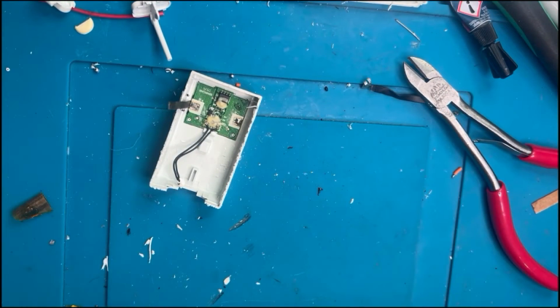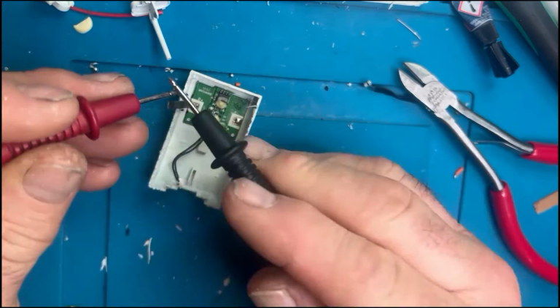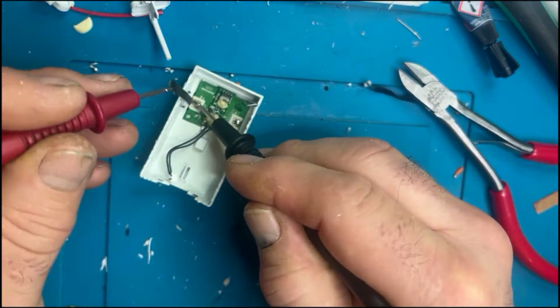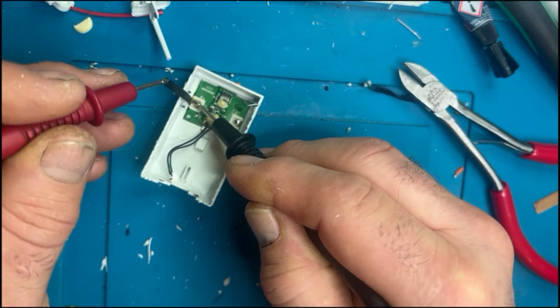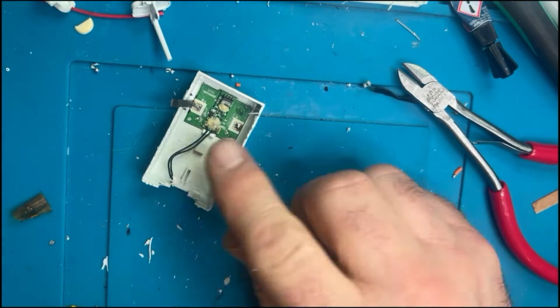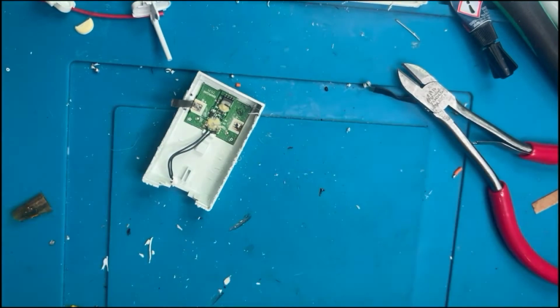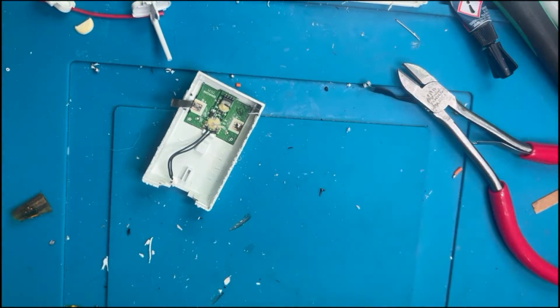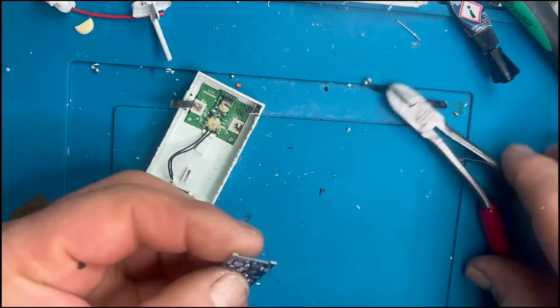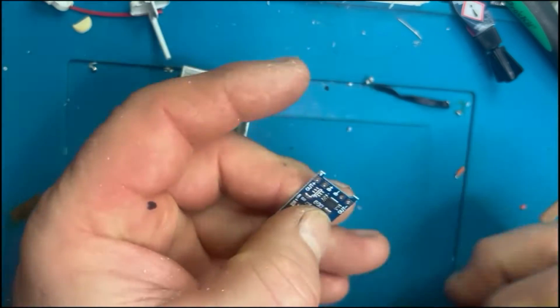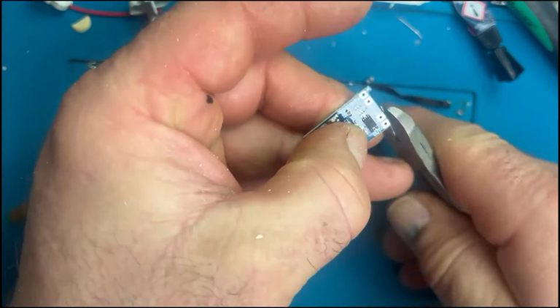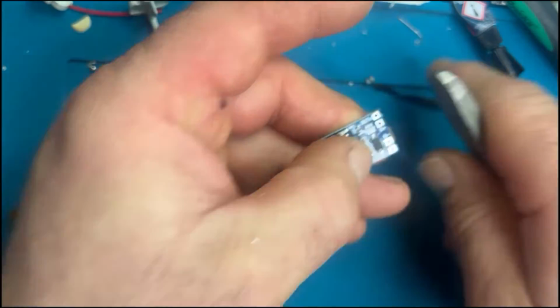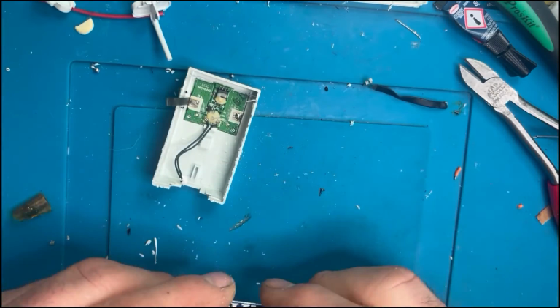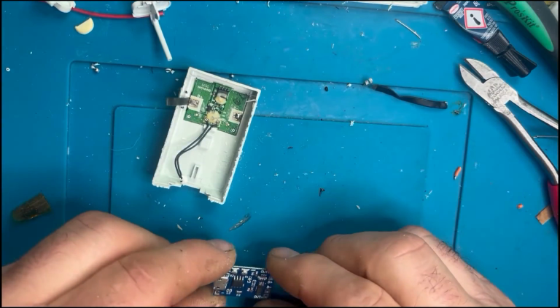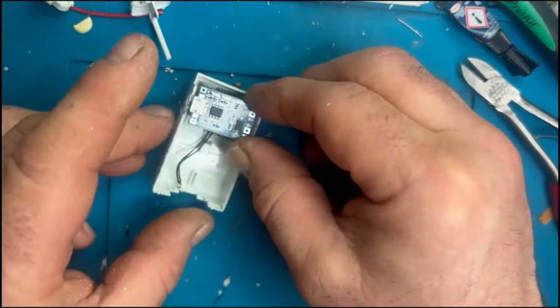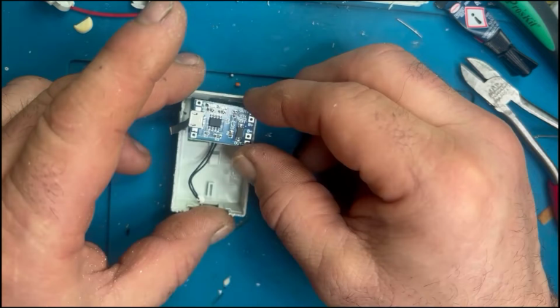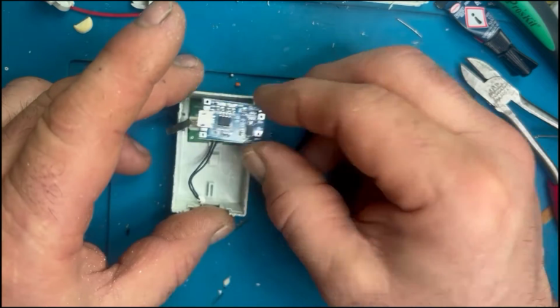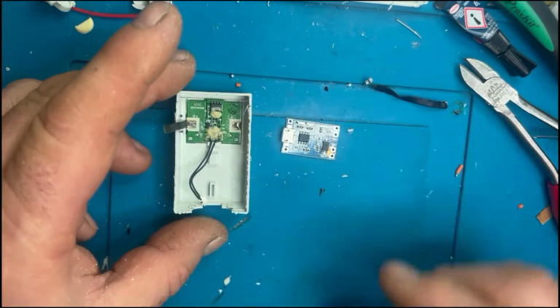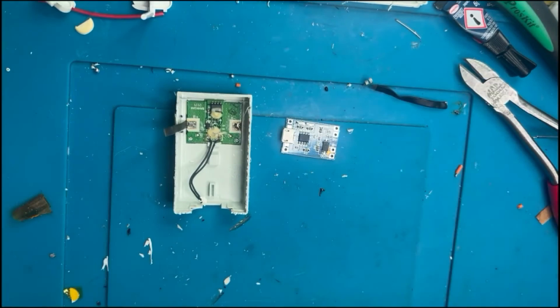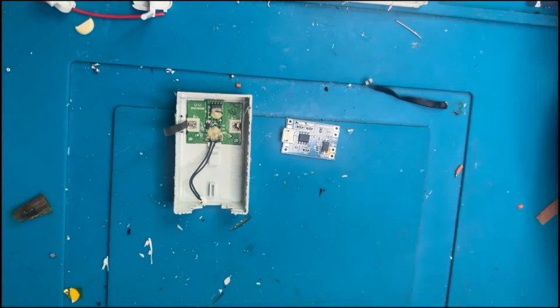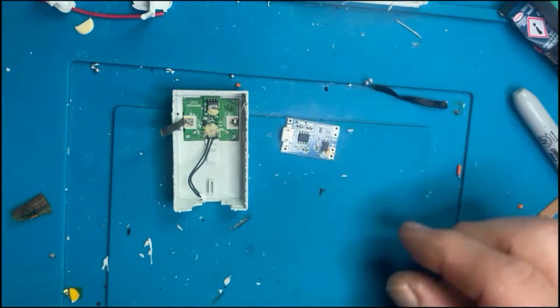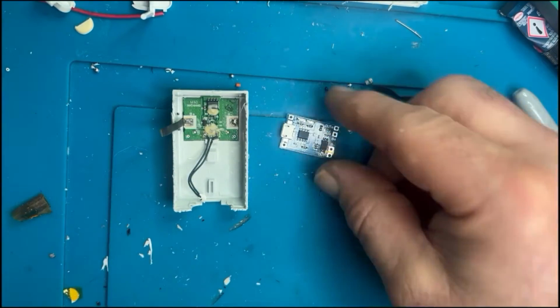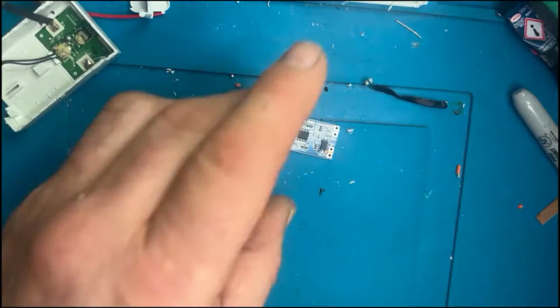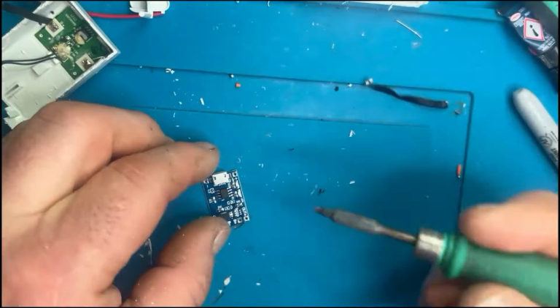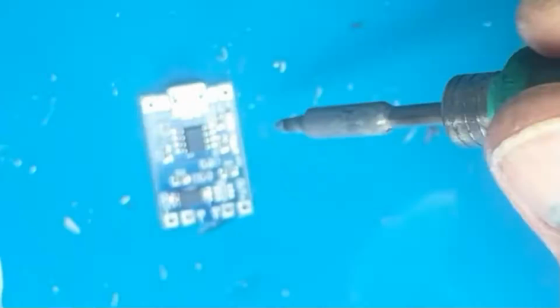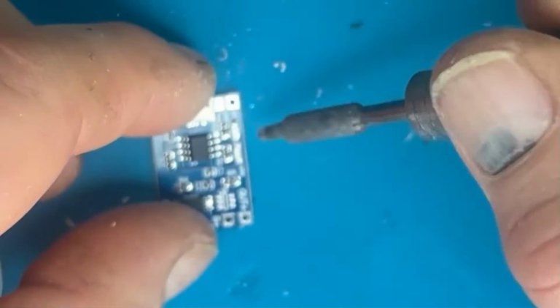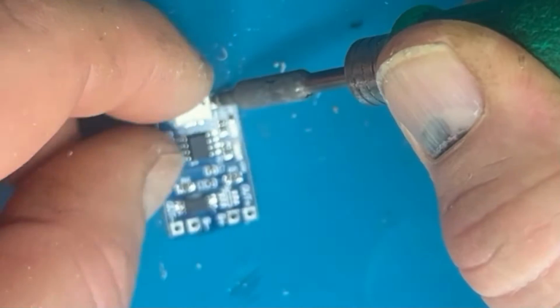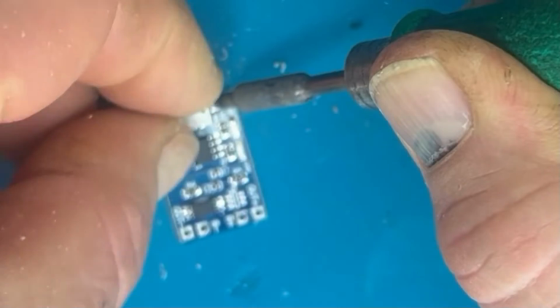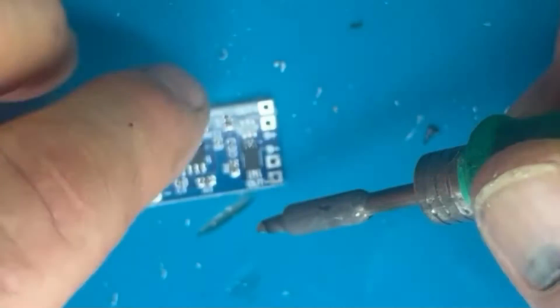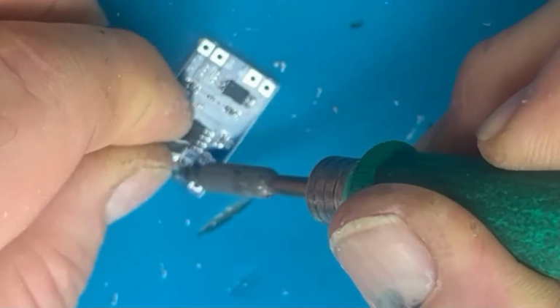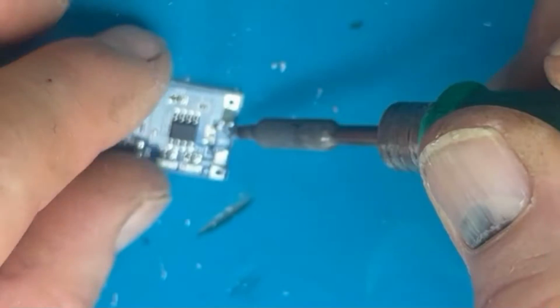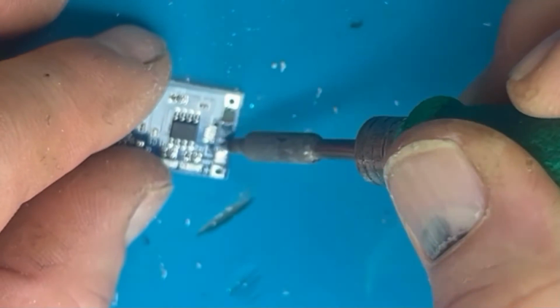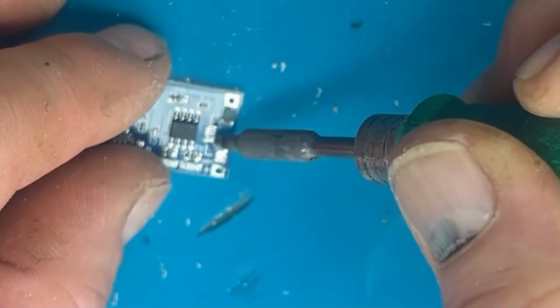What we're basically doing here is removing the nickel metal hydride battery and replacing it with a LiPo, but we're piggybacking over the original charge controller so all the functionality and the way the Xbox thinks about the battery is still intact.